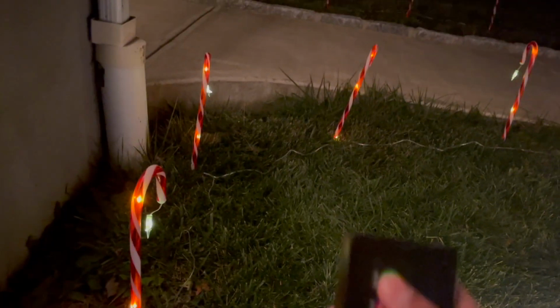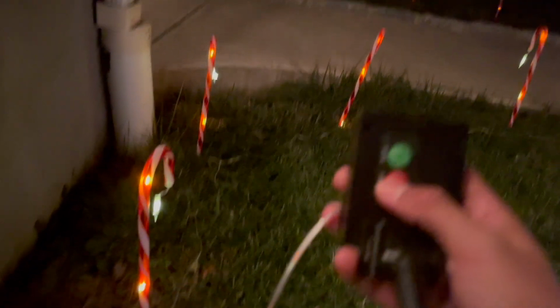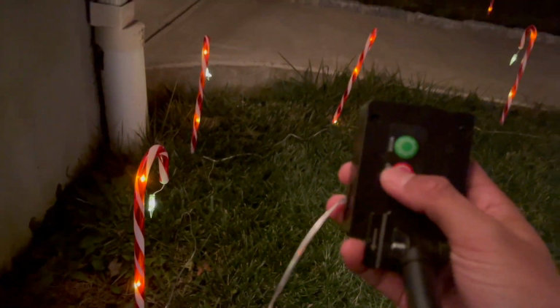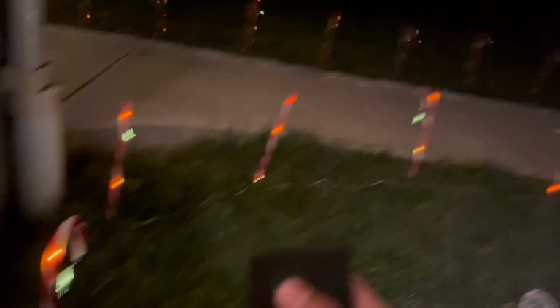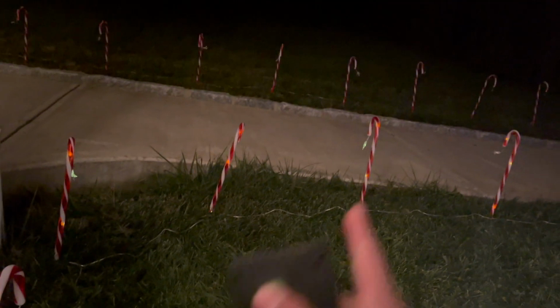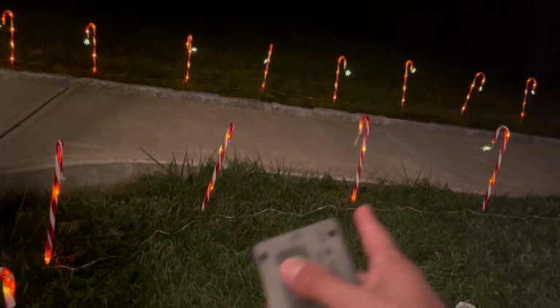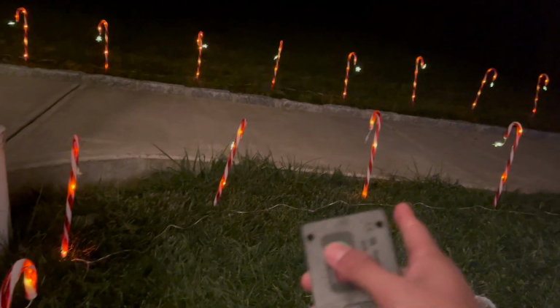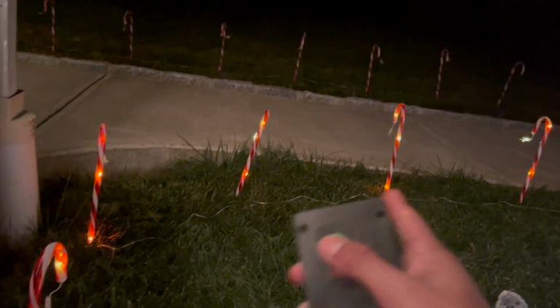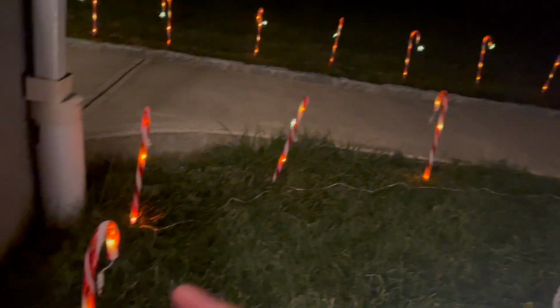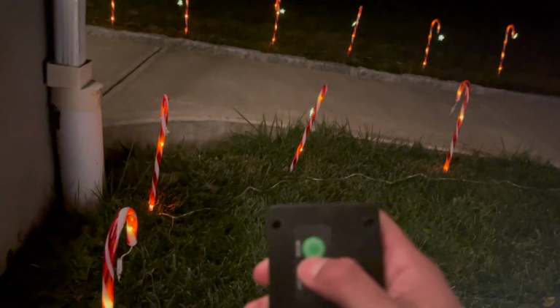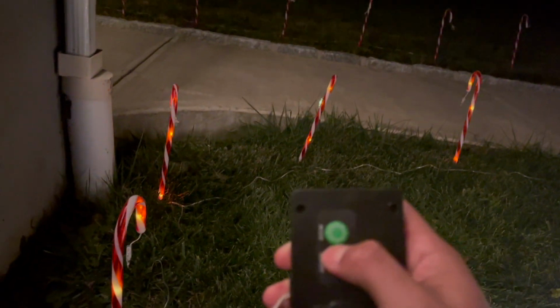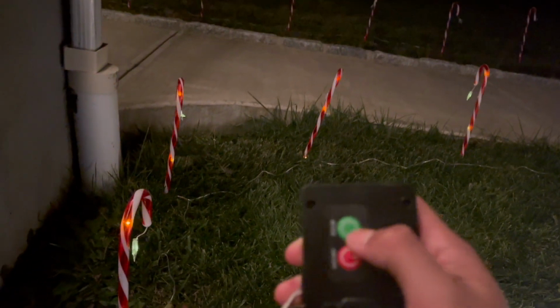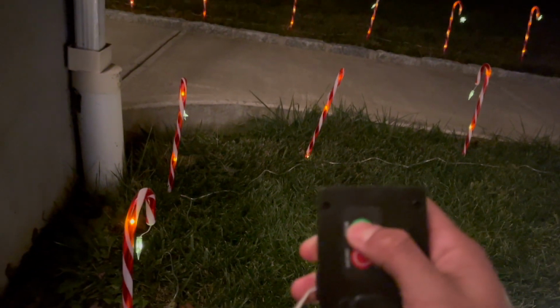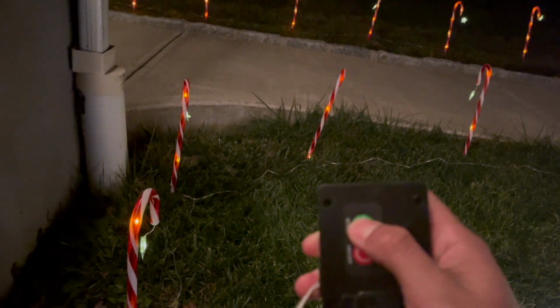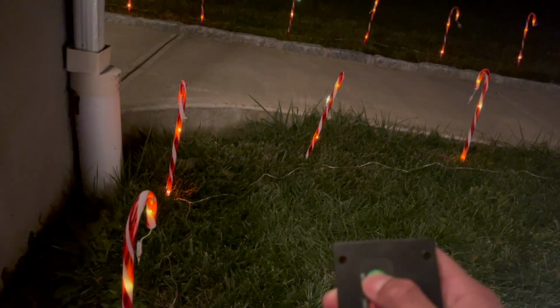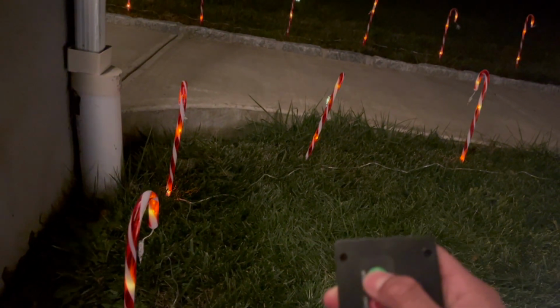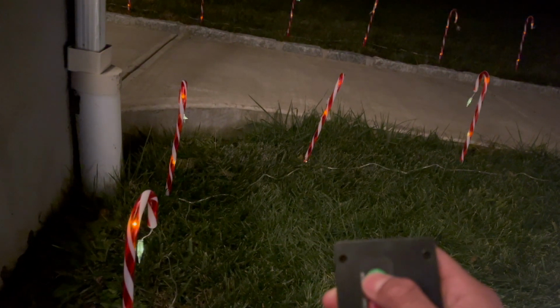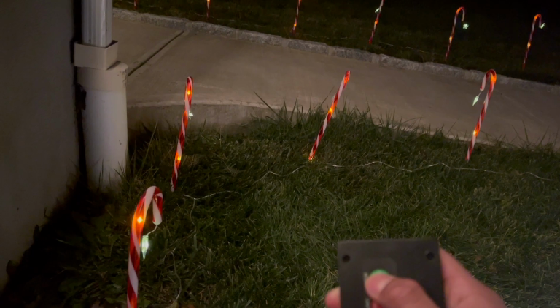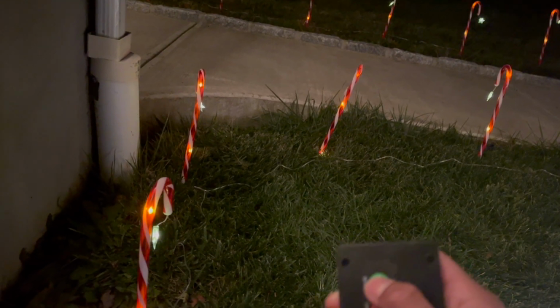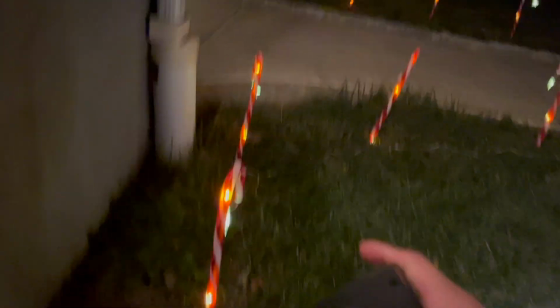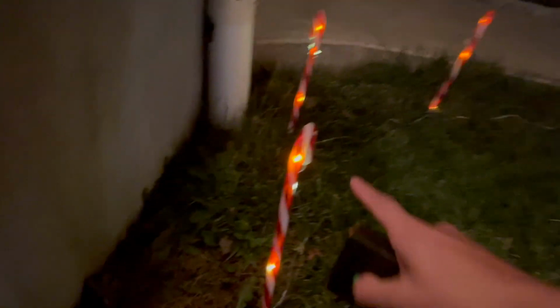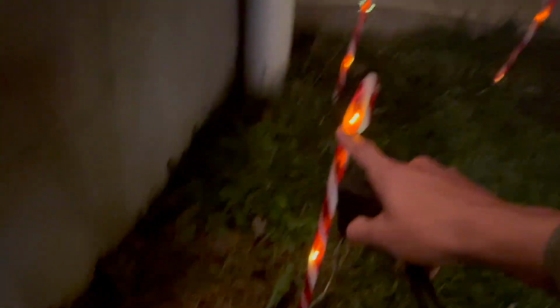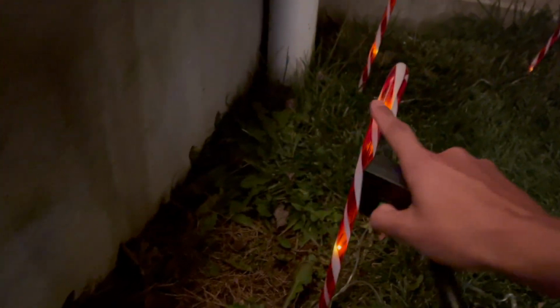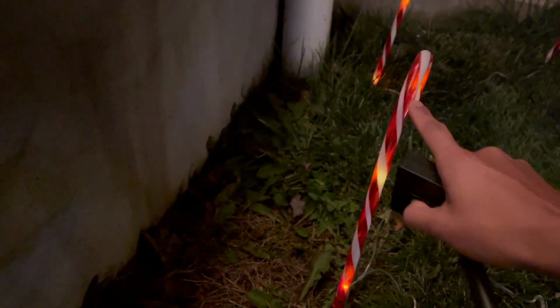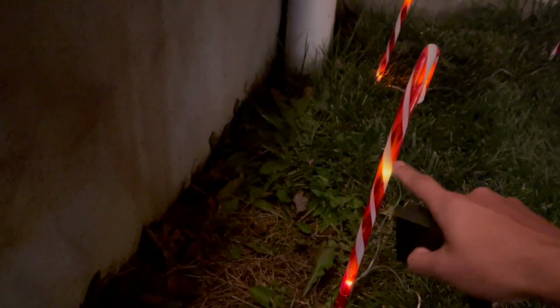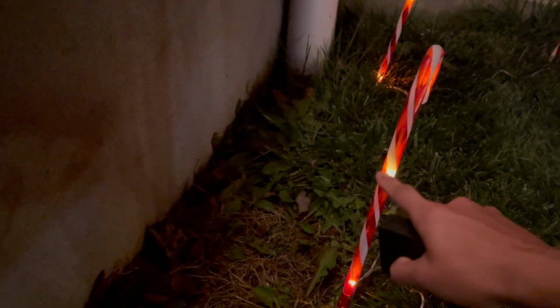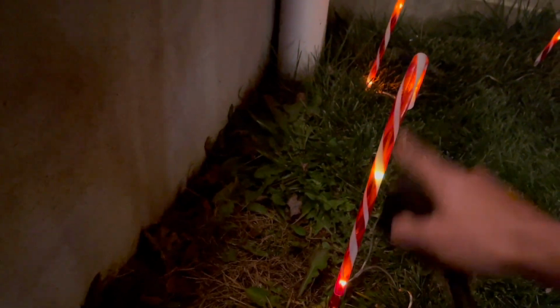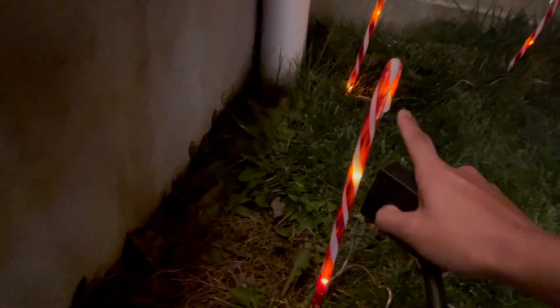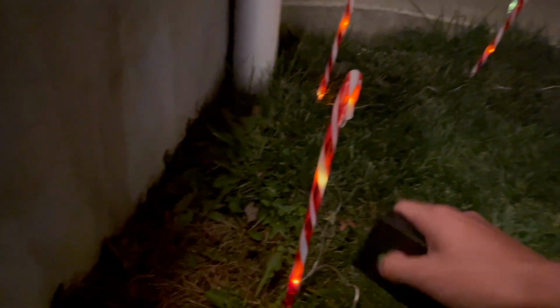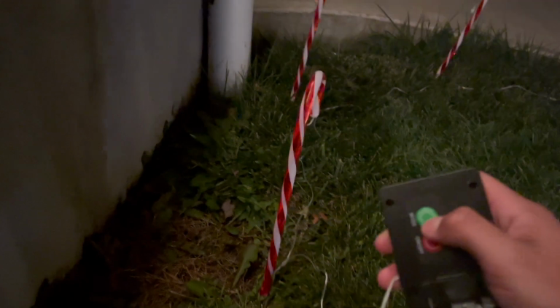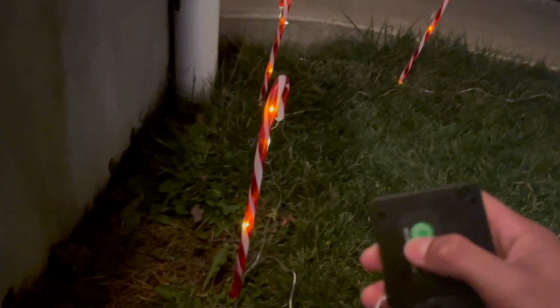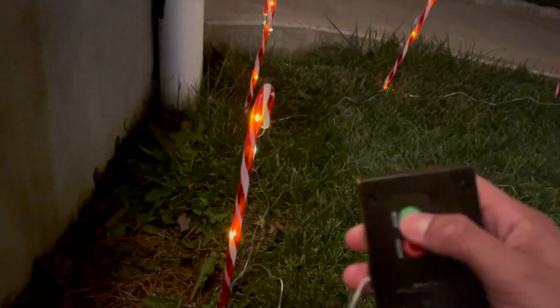Now it's time to go ahead and change the mode. You can see on my side everything's staying still. But when I go ahead and press the mode button, it switches off very slowly. You can see the lights go from the top to the bottom and keep switching. So that's one of the modes.